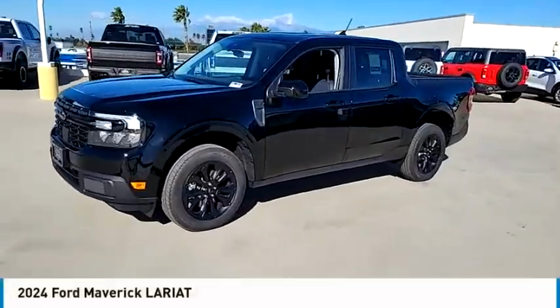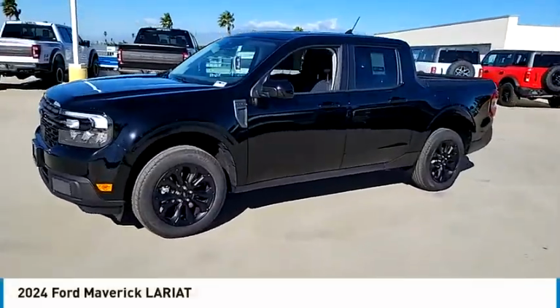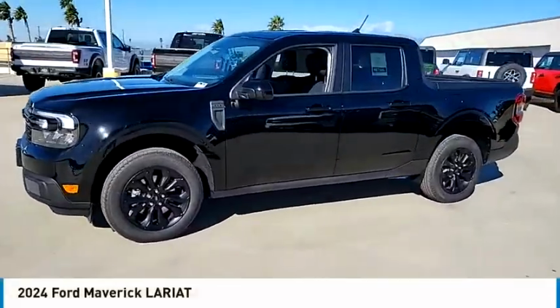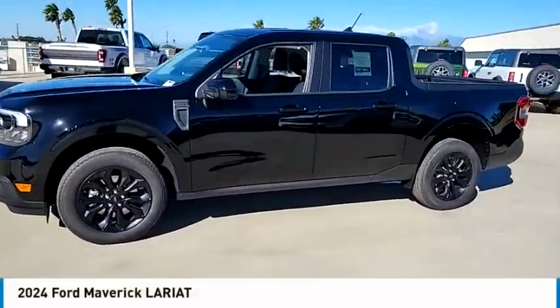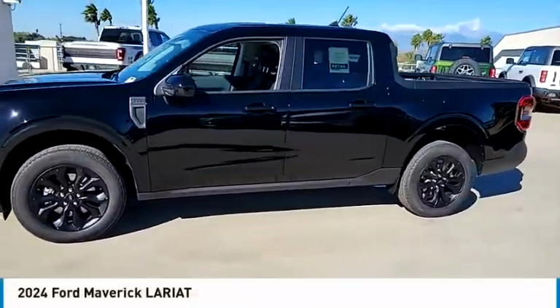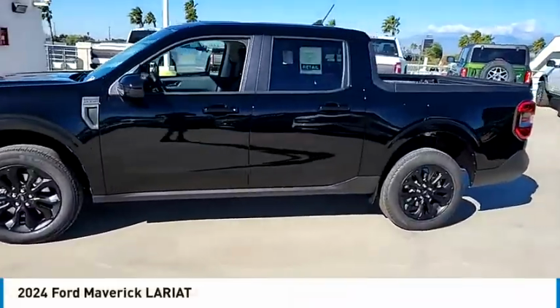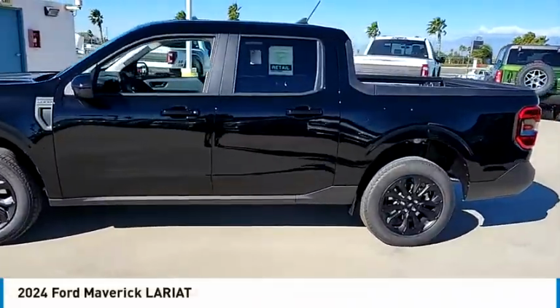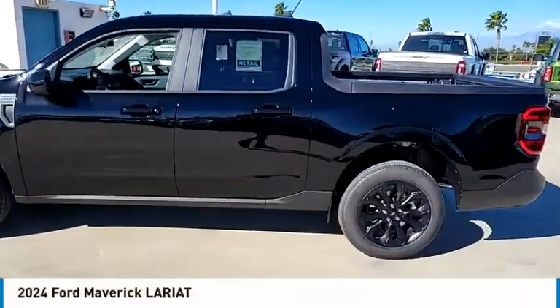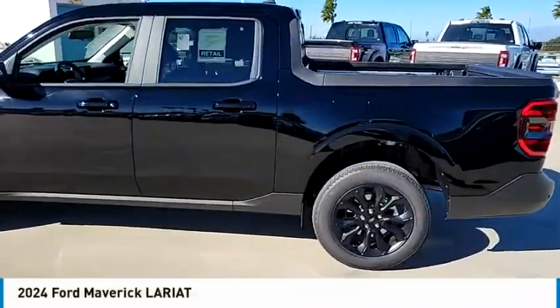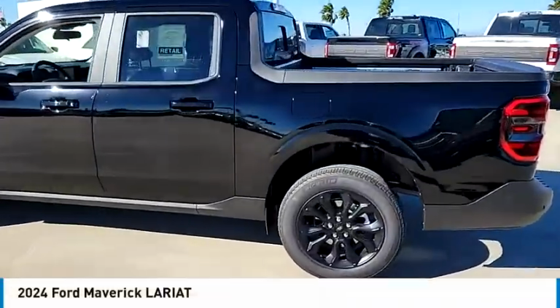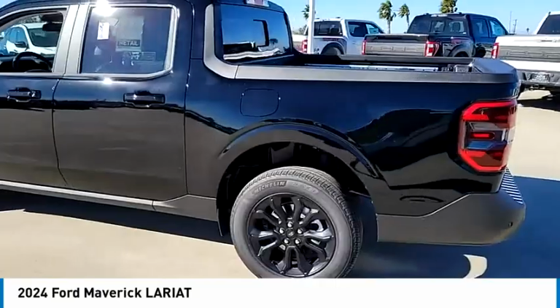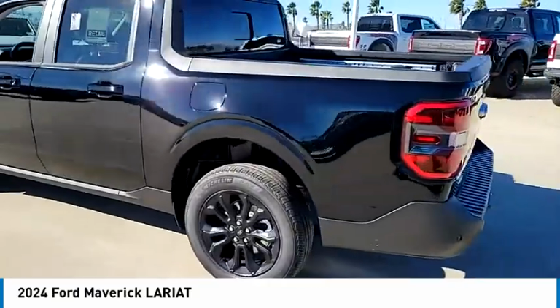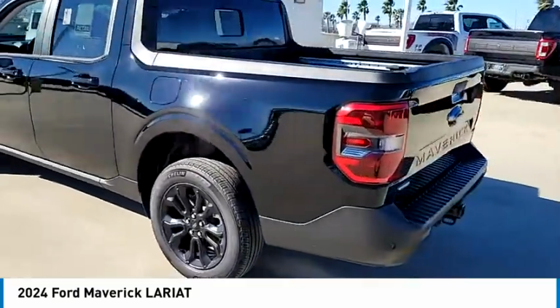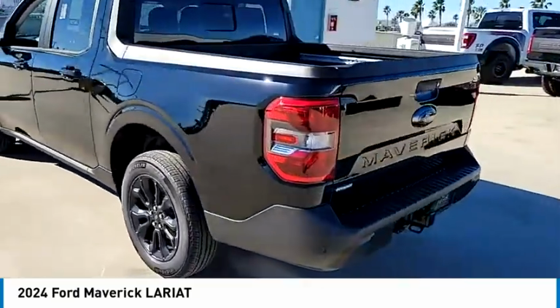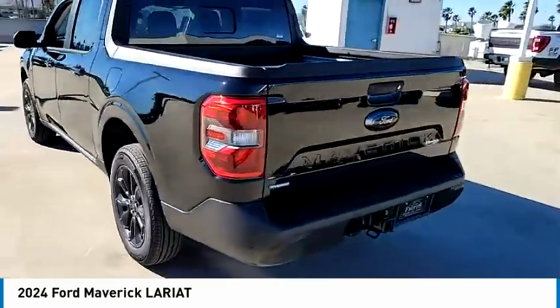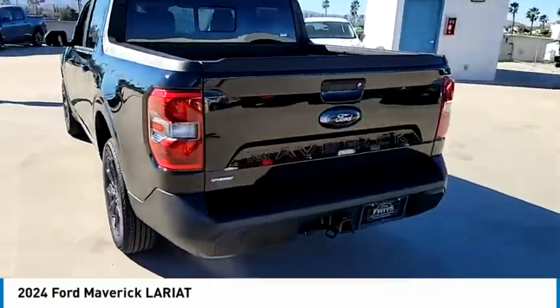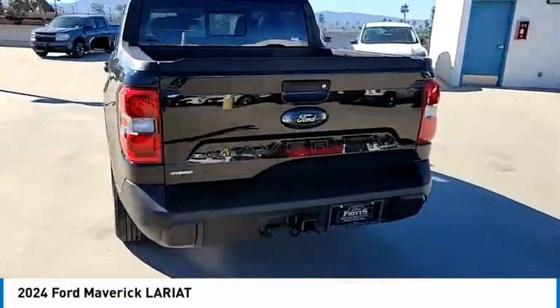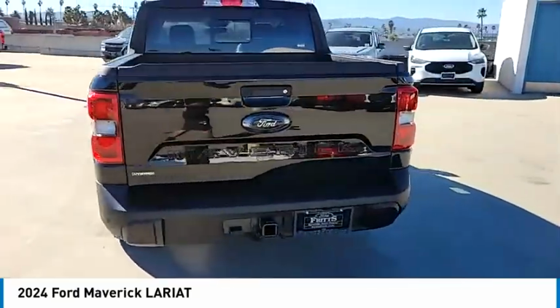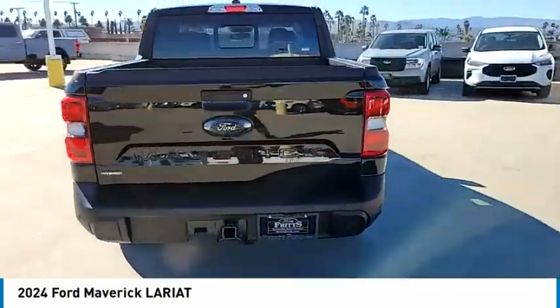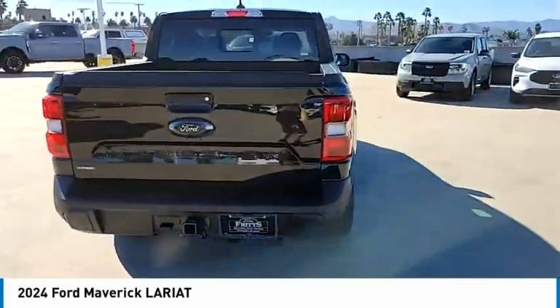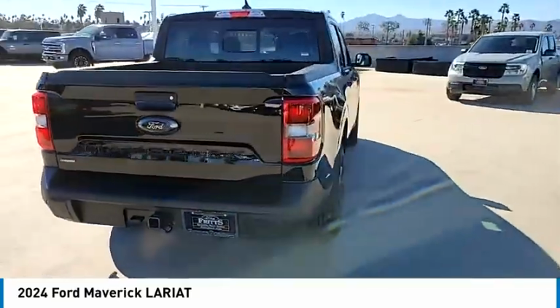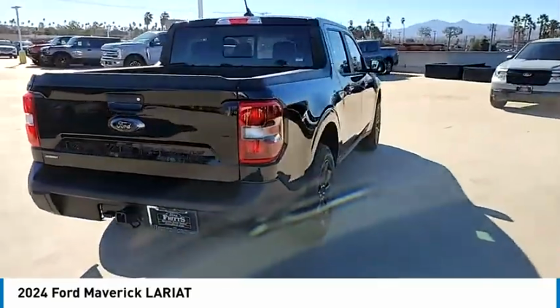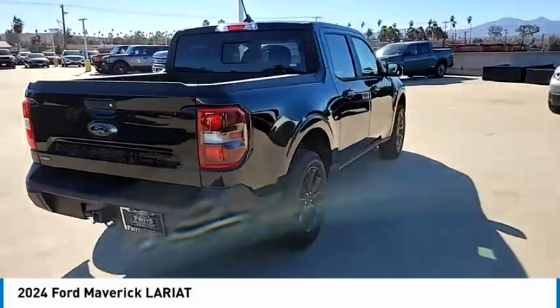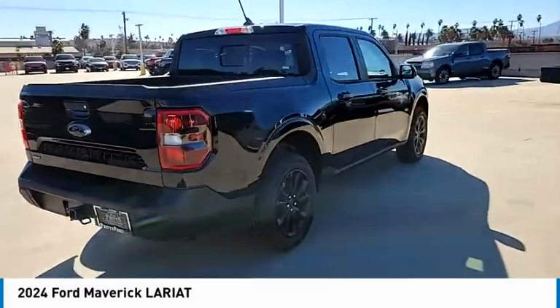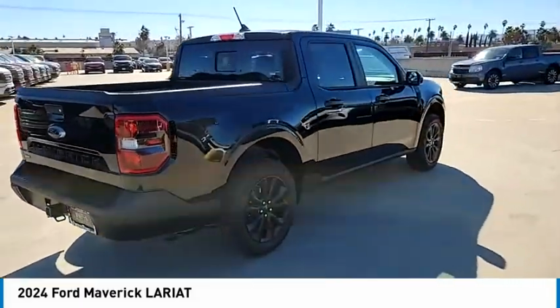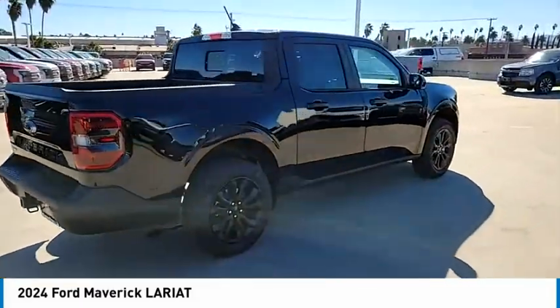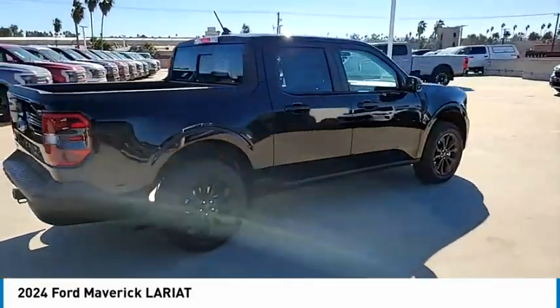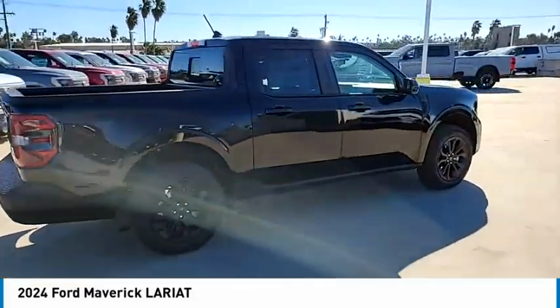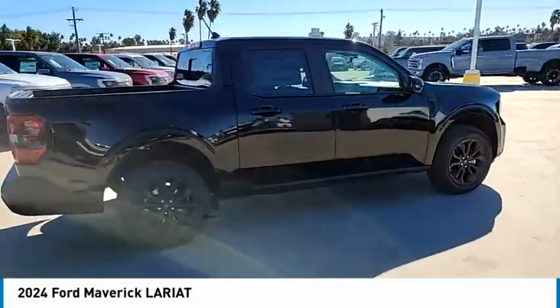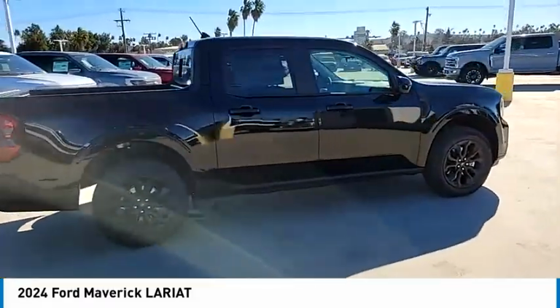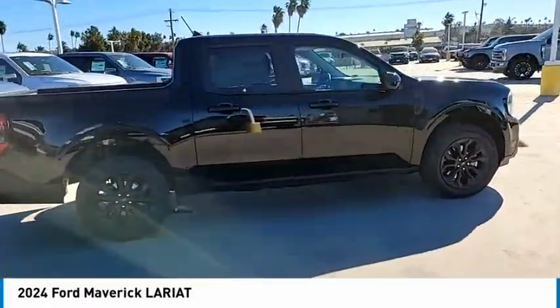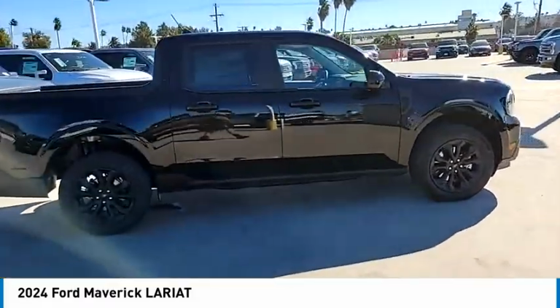Looking for the right vehicle? Check out the 2024 Maverick. The Ford Maverick is a rear-wheel drive compact car styled with a long hood, fast back roof, and short deck for a sleek, curvaceous design.